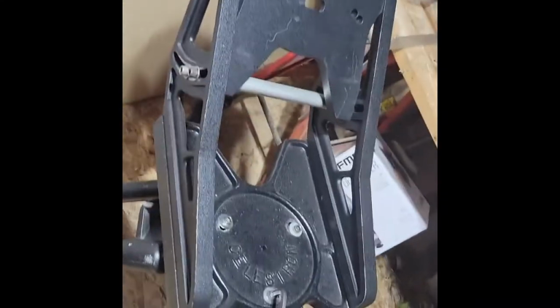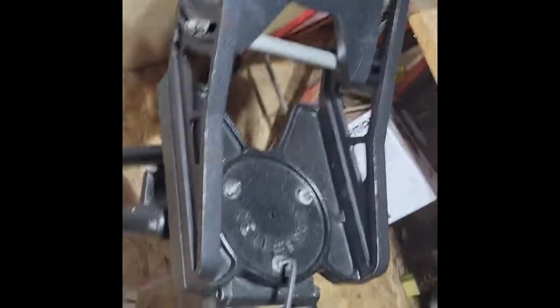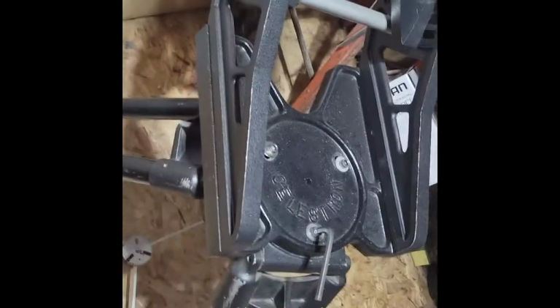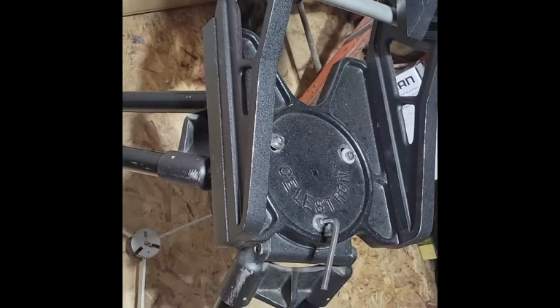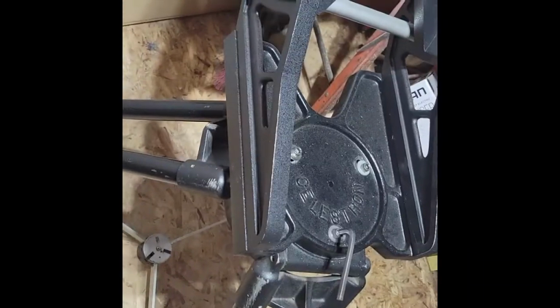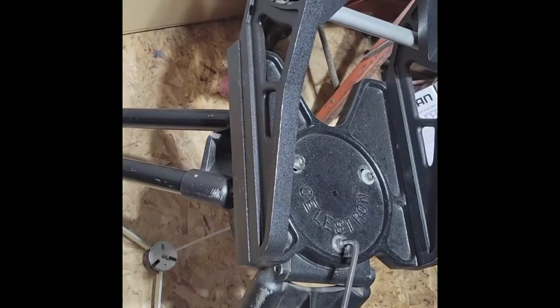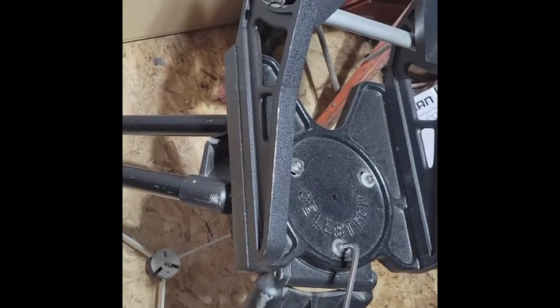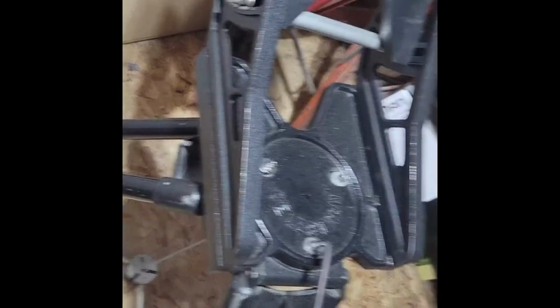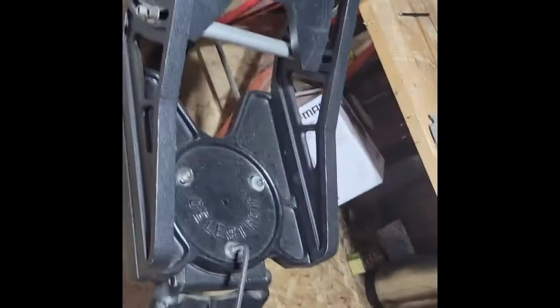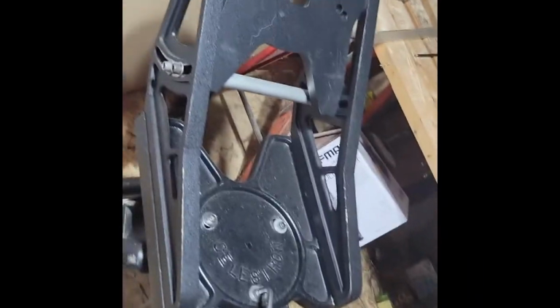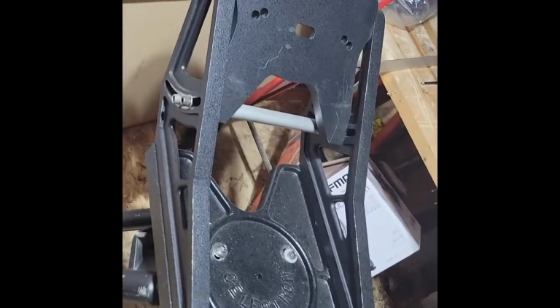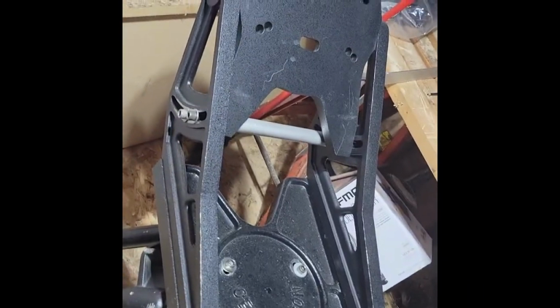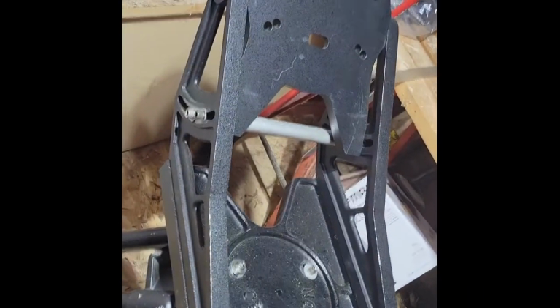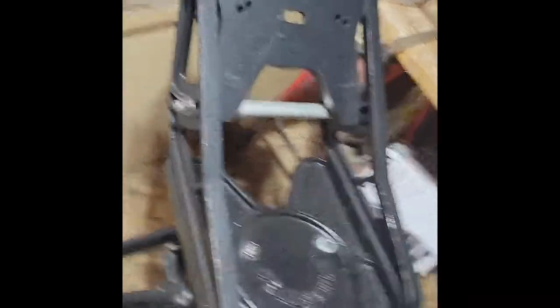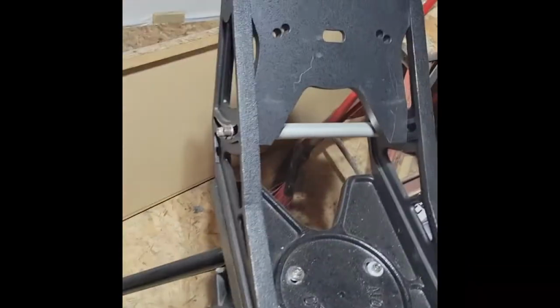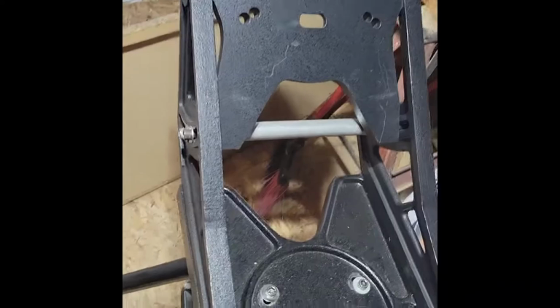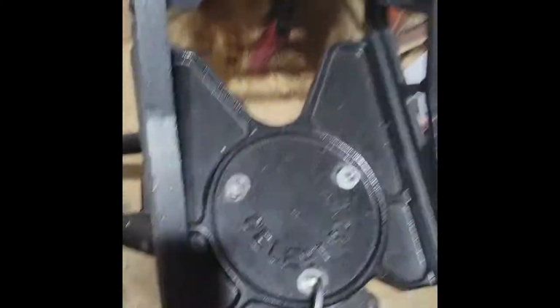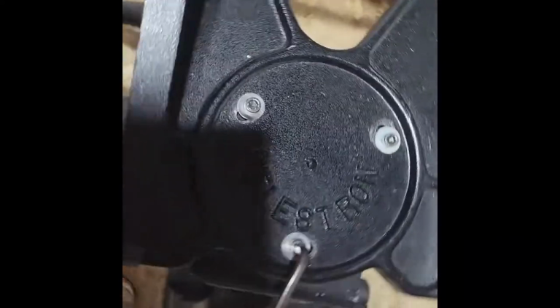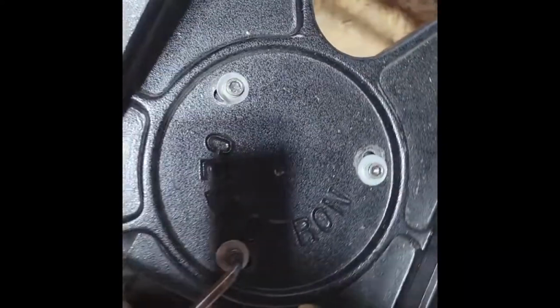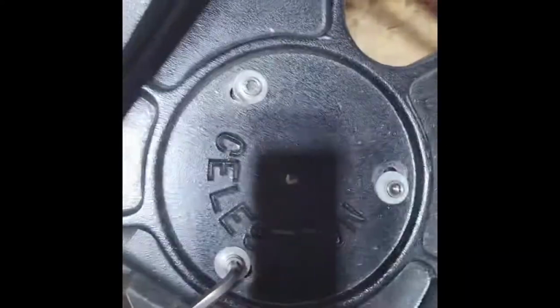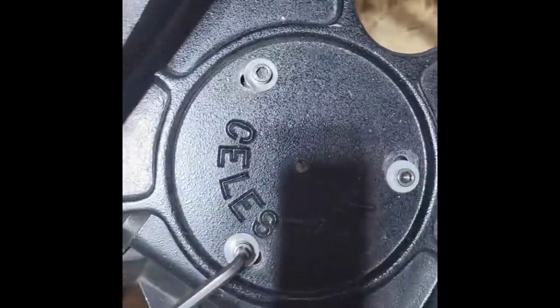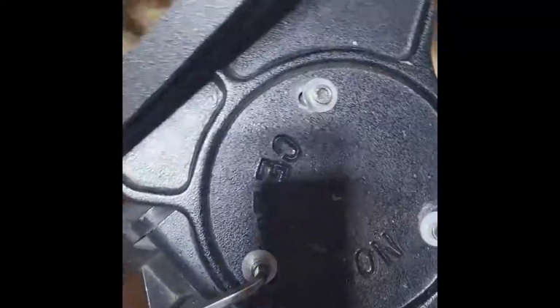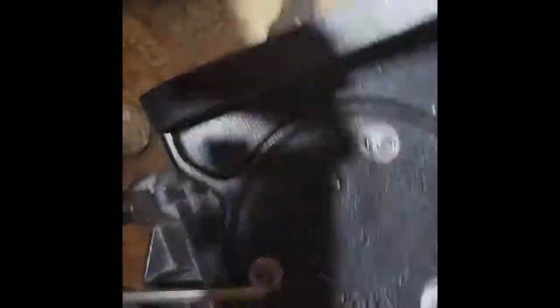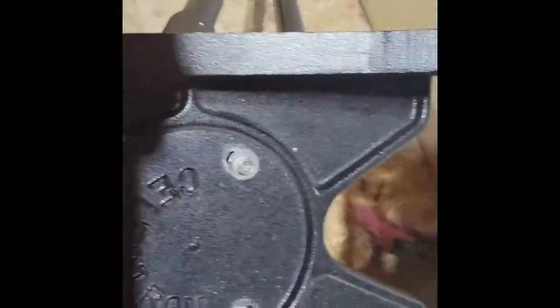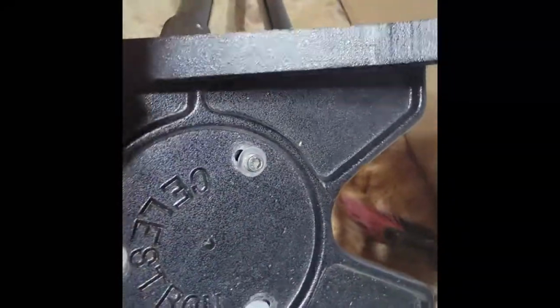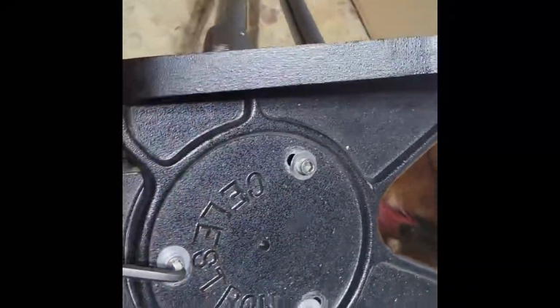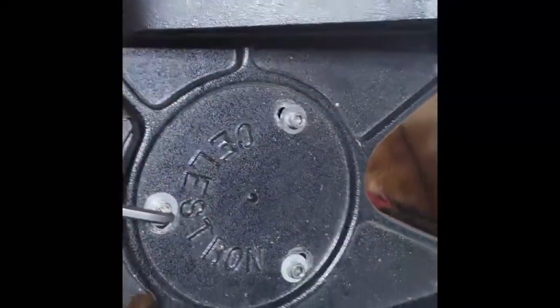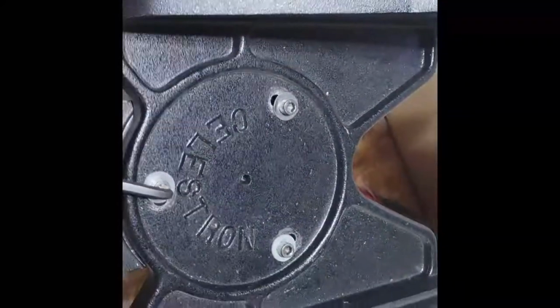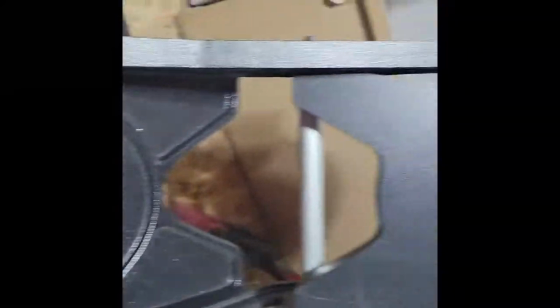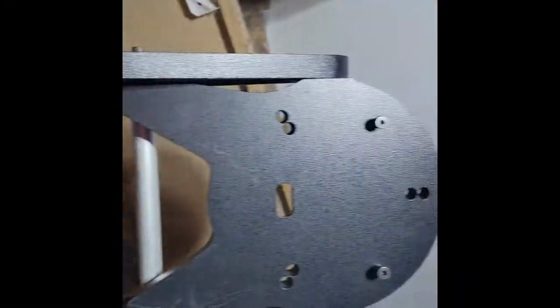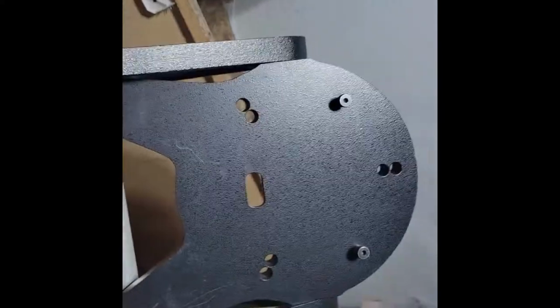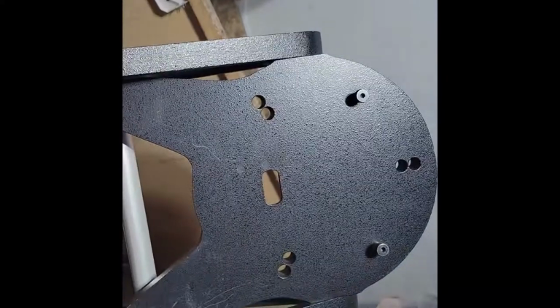This is going to be the end of the video — no need to show folding up a tripod or anything. But yeah, big old beast — we have the wedge there.